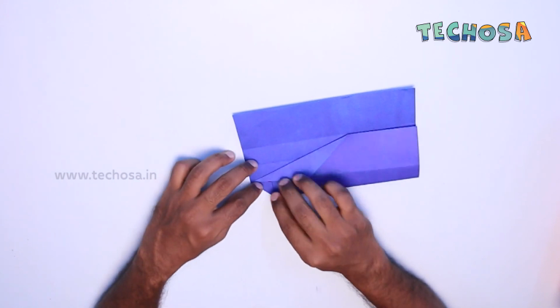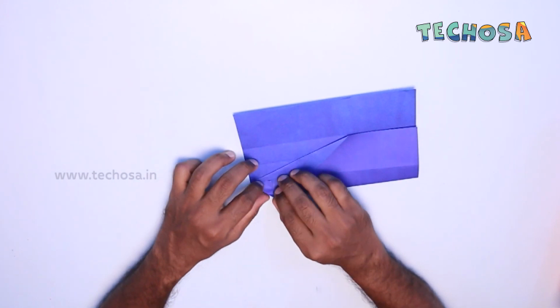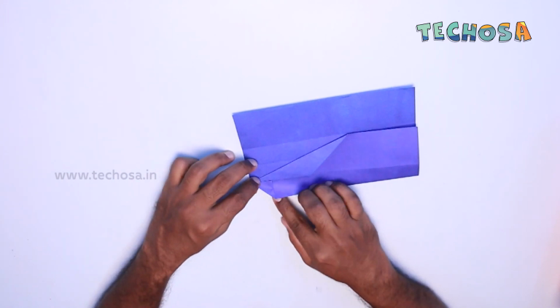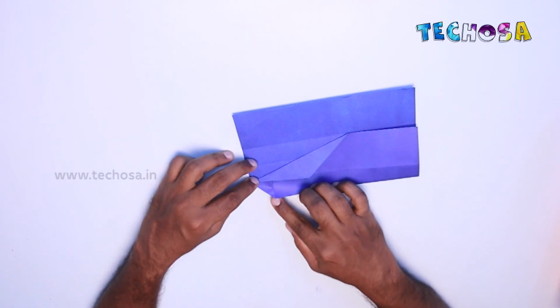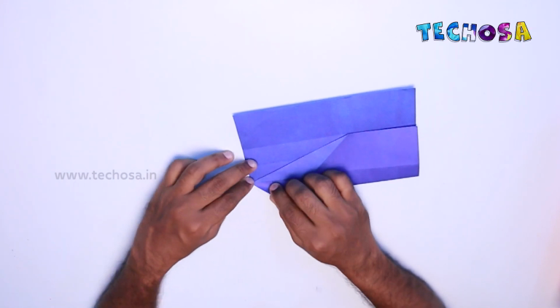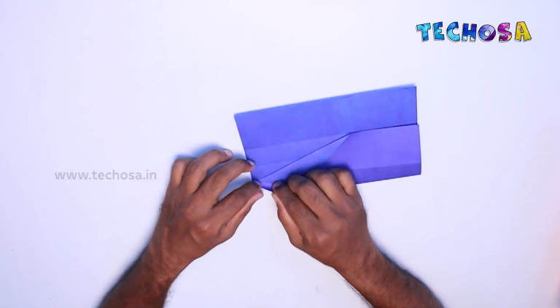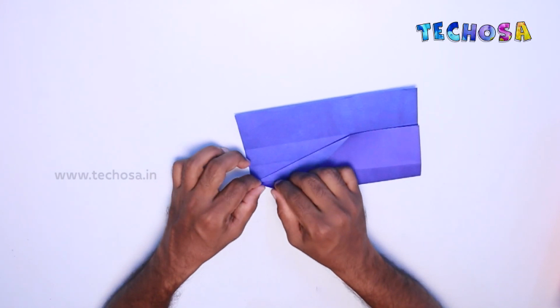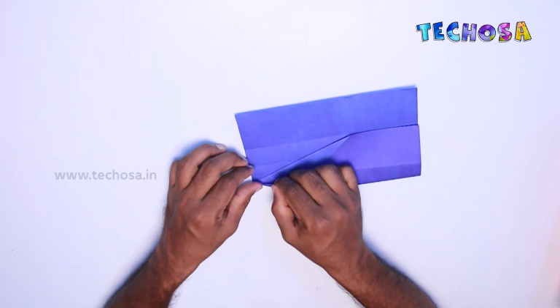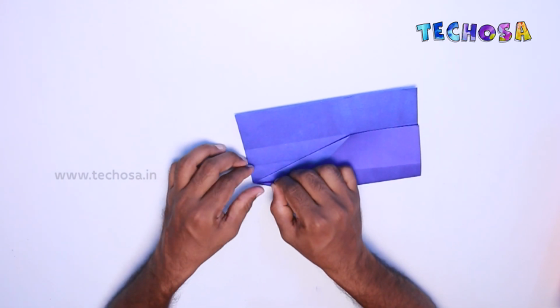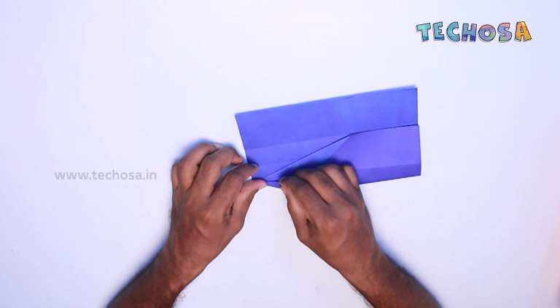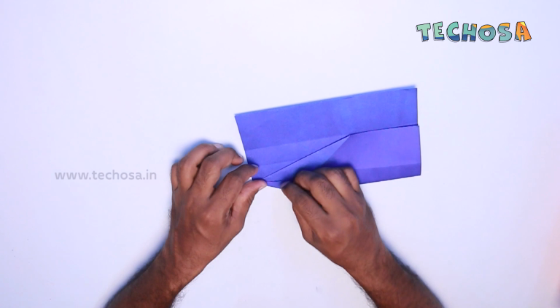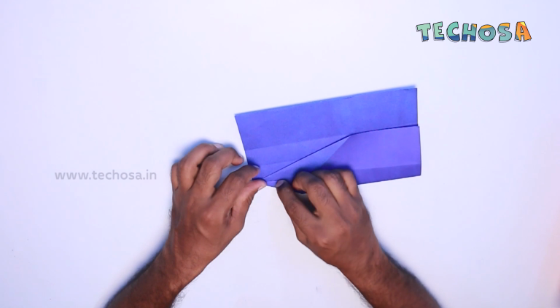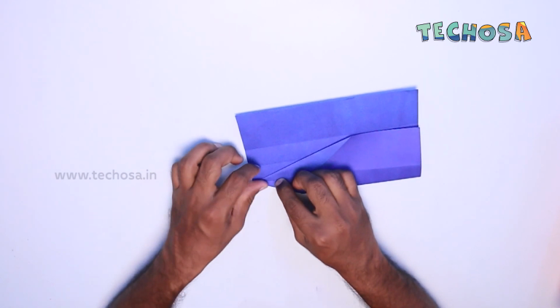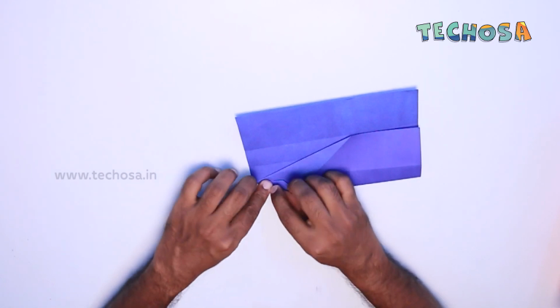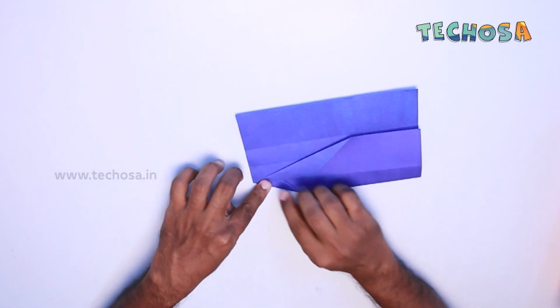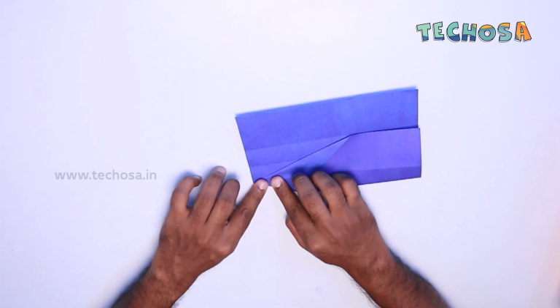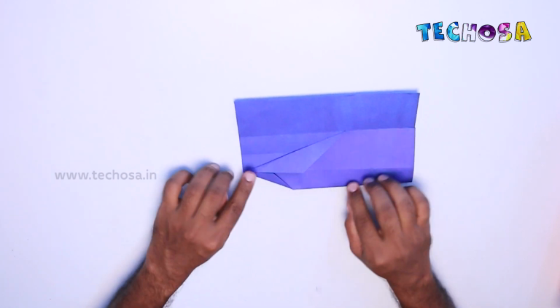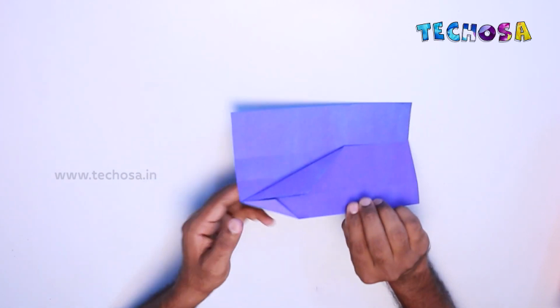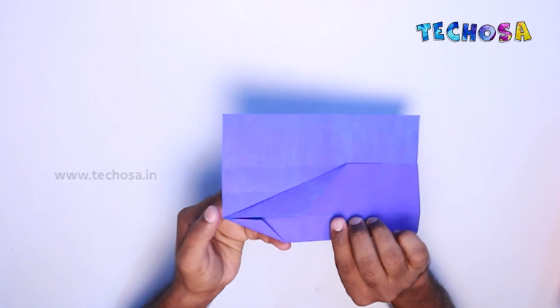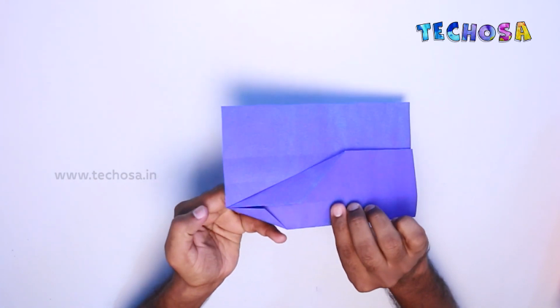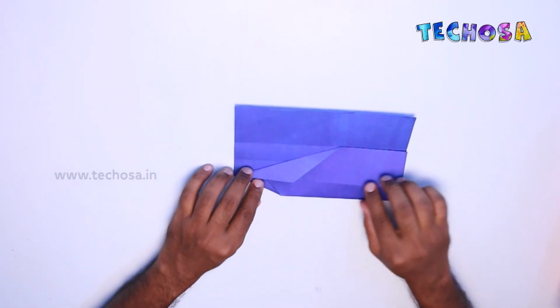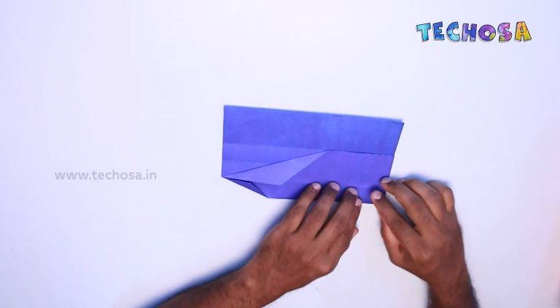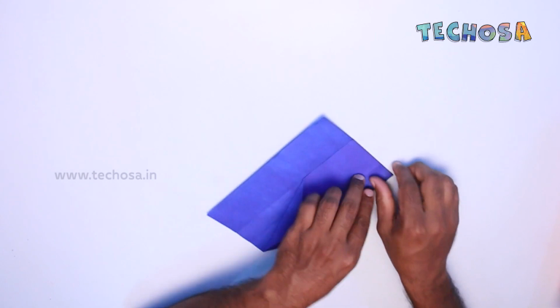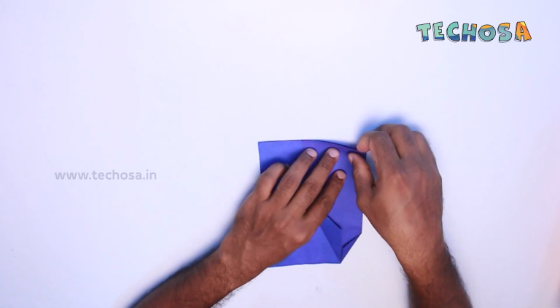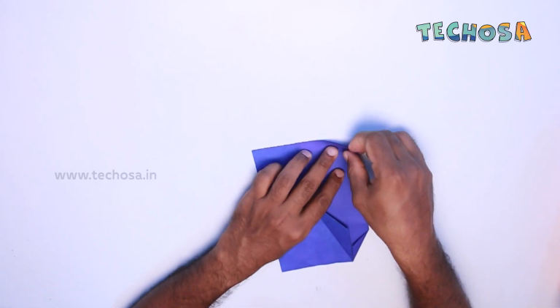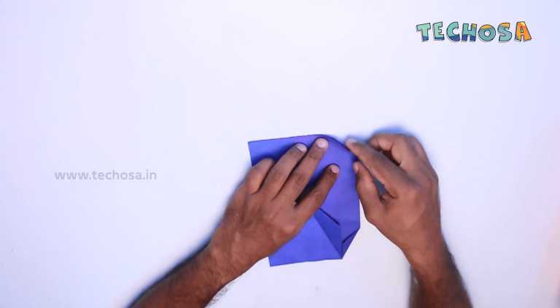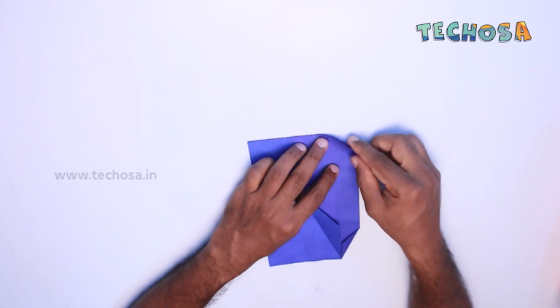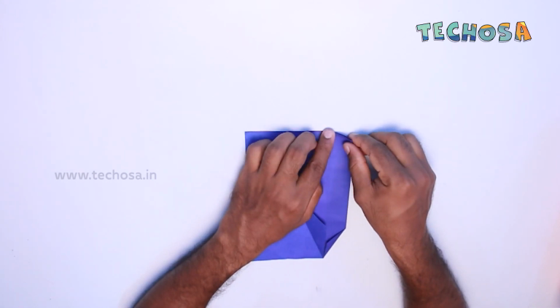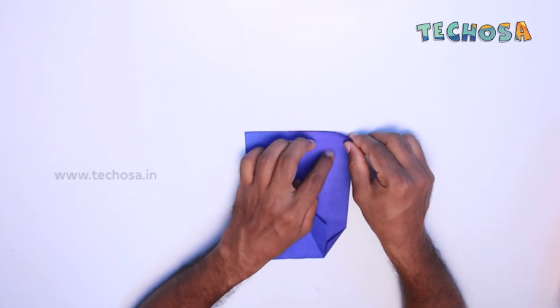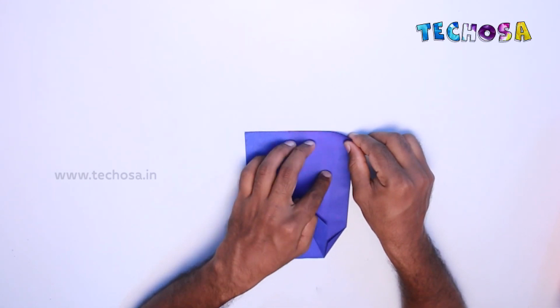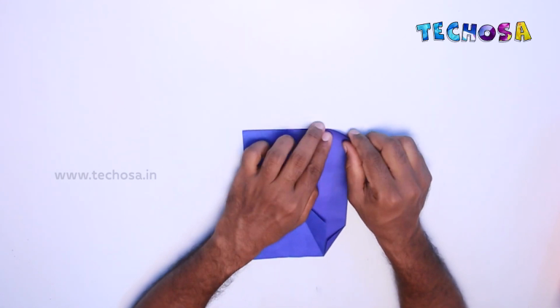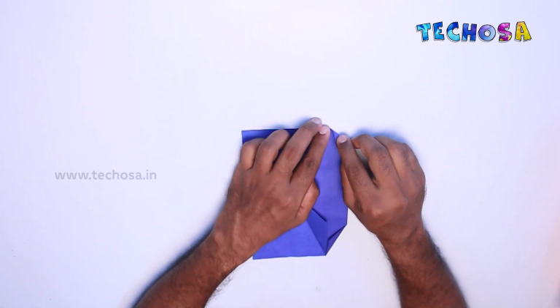Now let us fold this part upwards just like this. Now fold this part upwards once again.